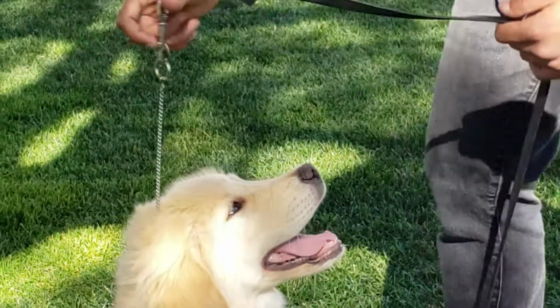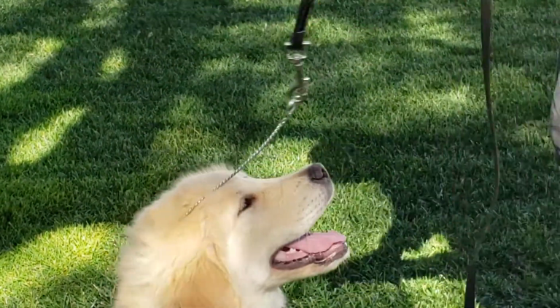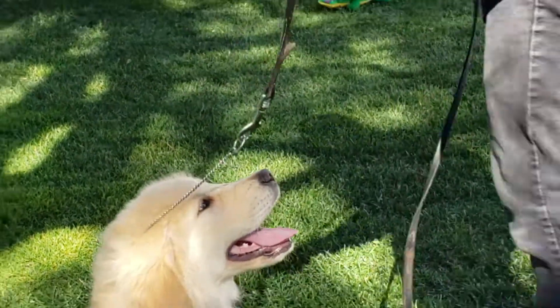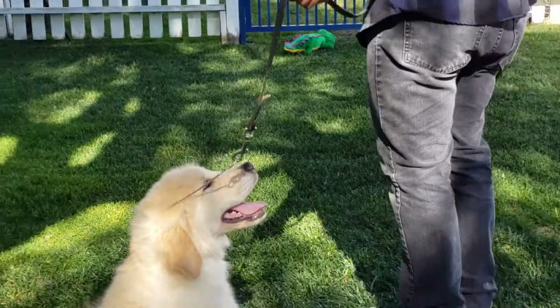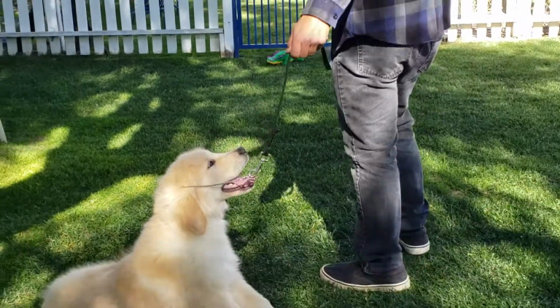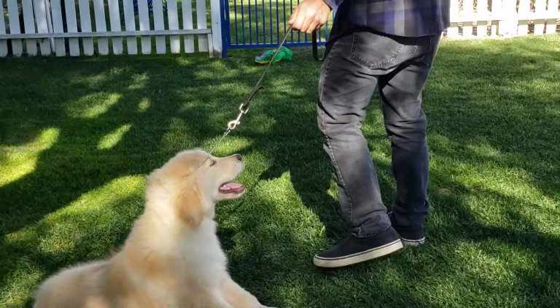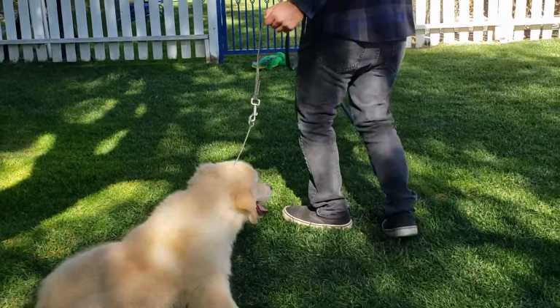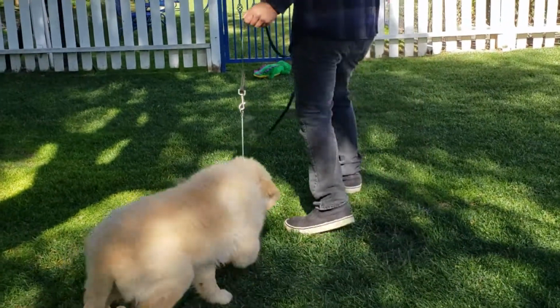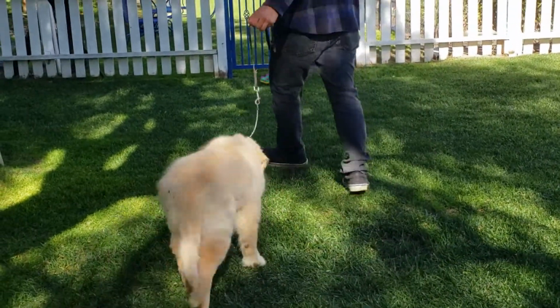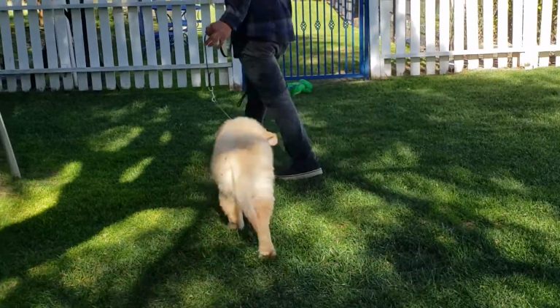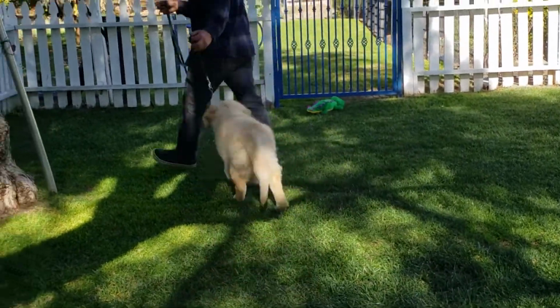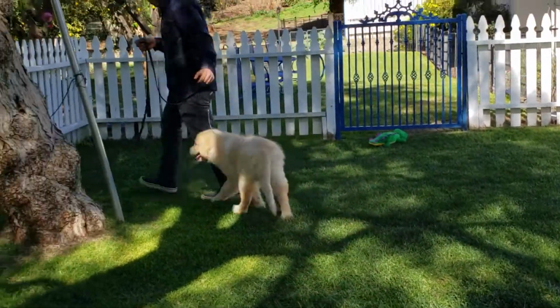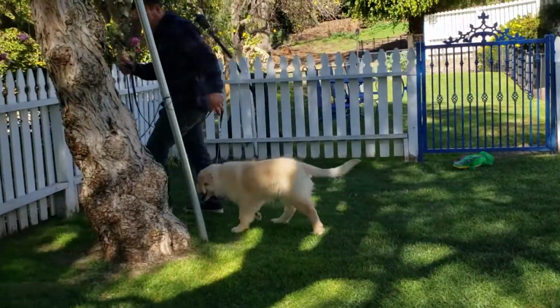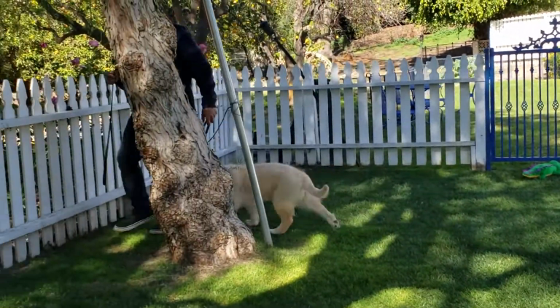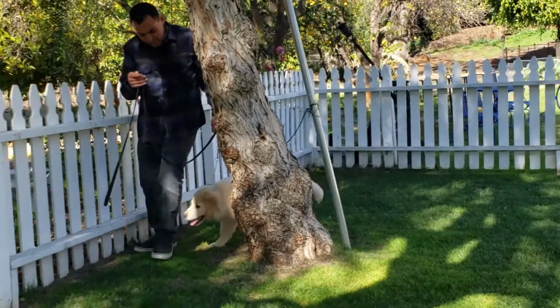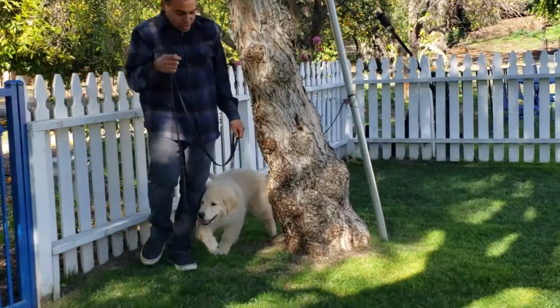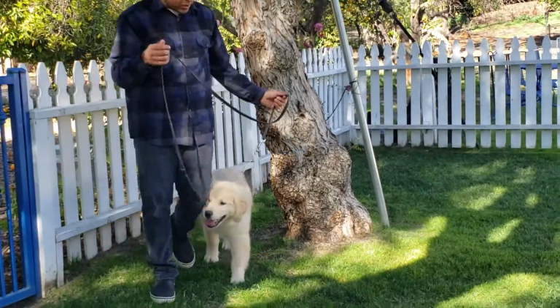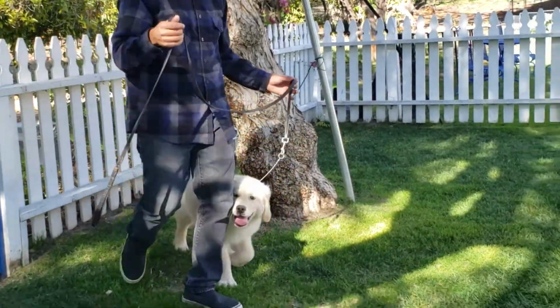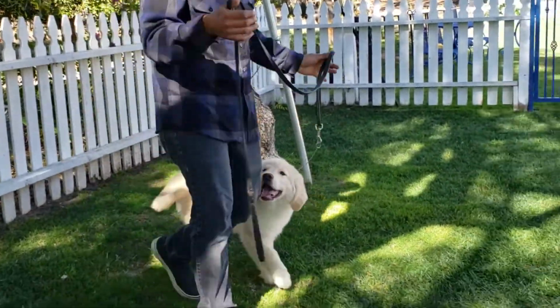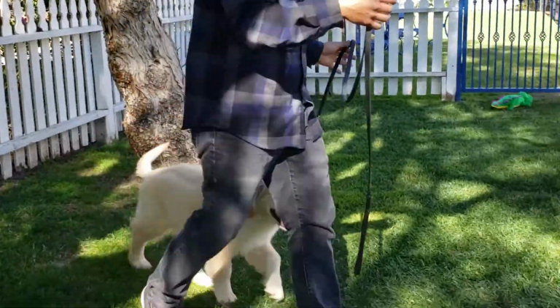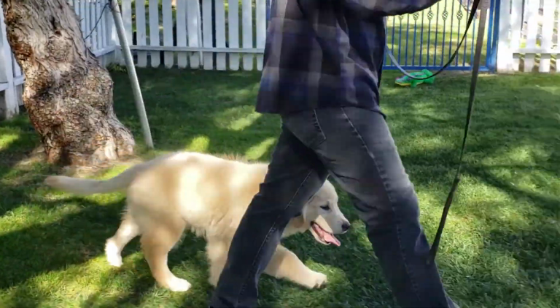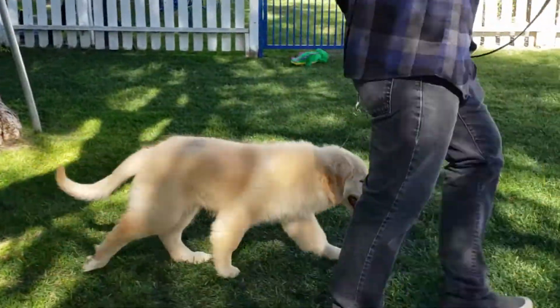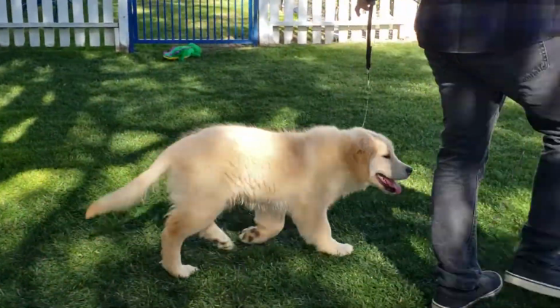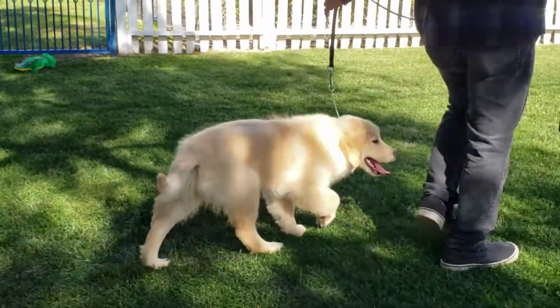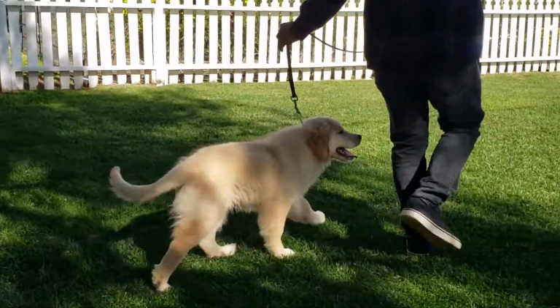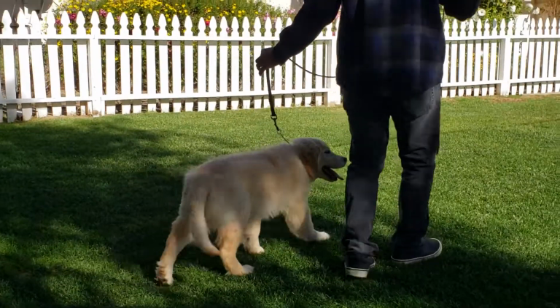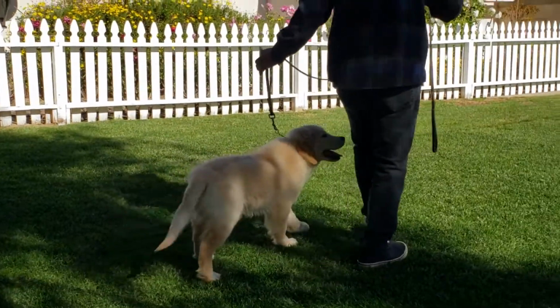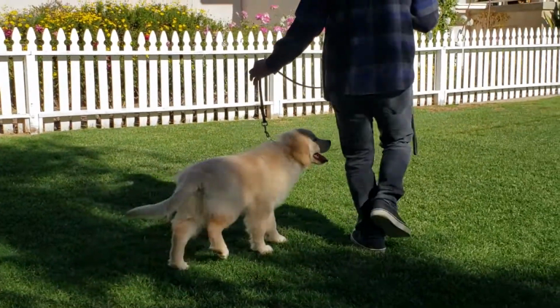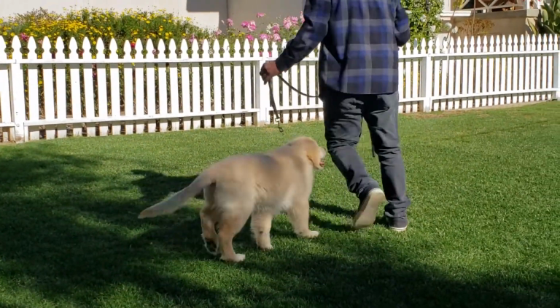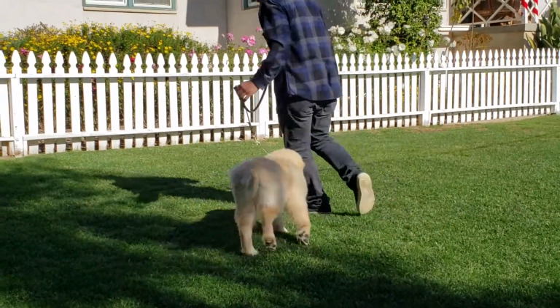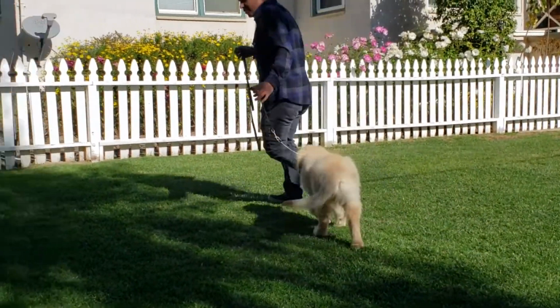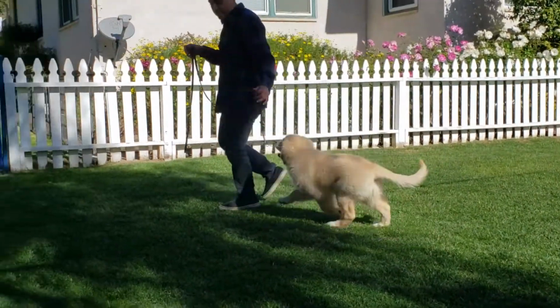He walks on your left-hand side. Go ahead and start walking wherever you want to go at your own pace. These should be loose — he should walk right at your side wherever you go. If you slow down, he should slow down too. If you speed up, he should speed up as well.